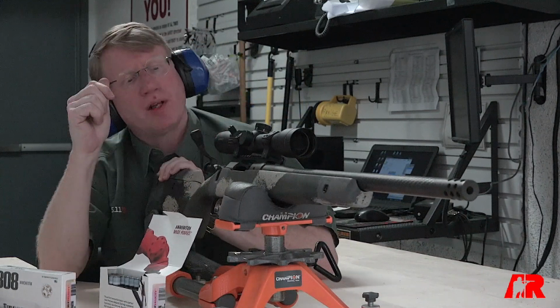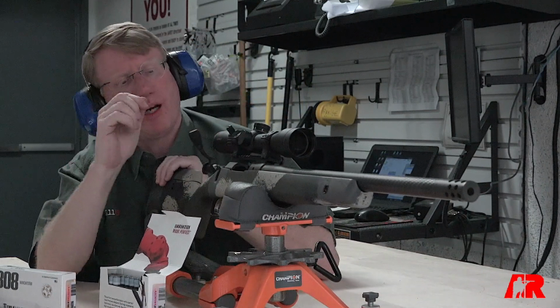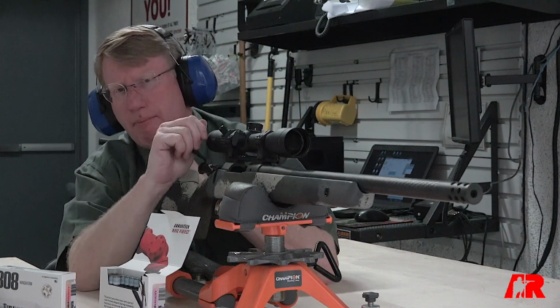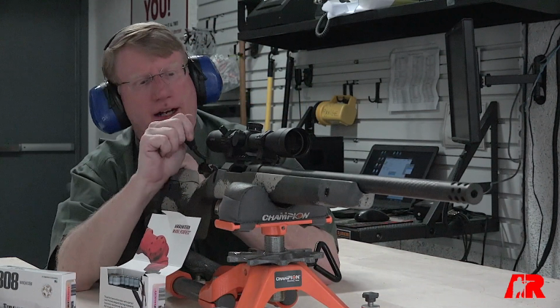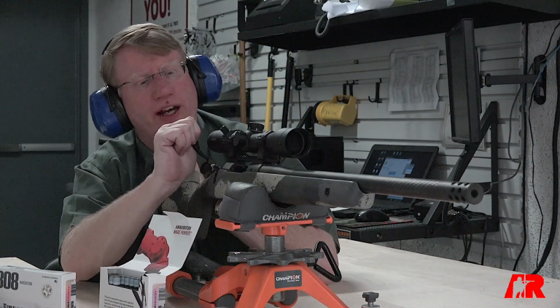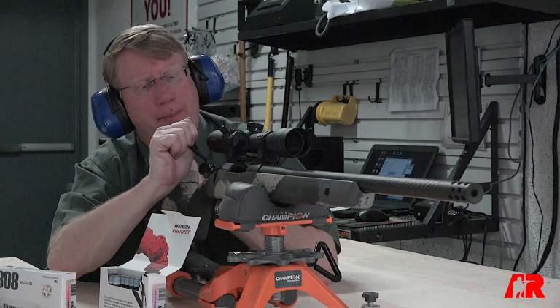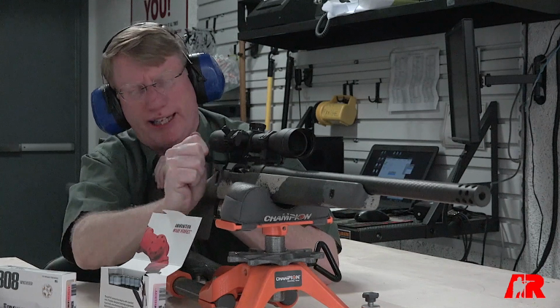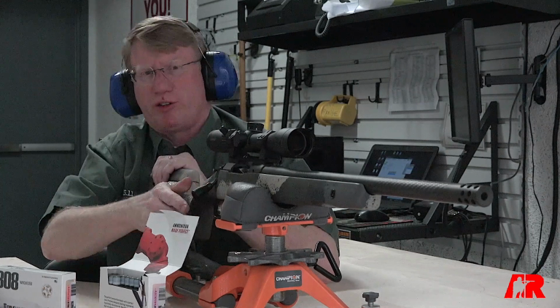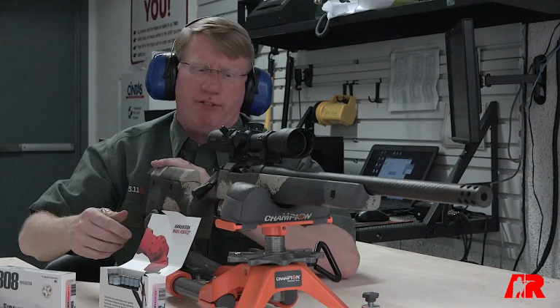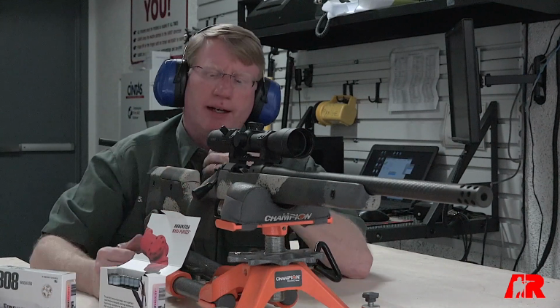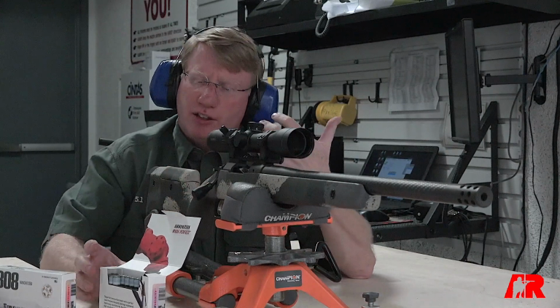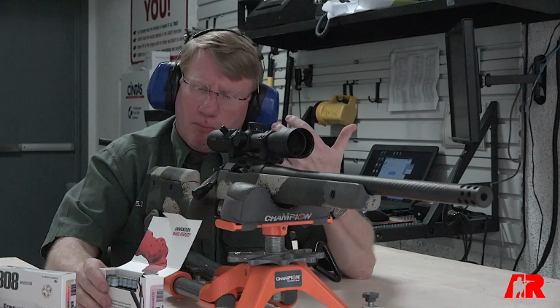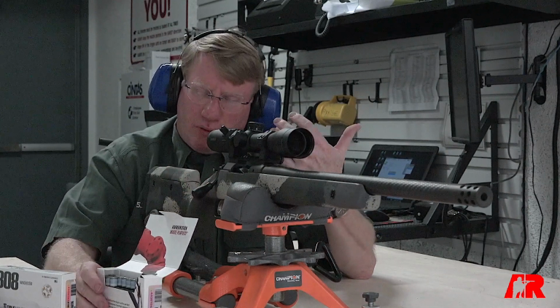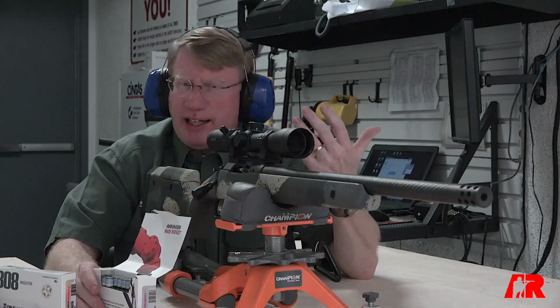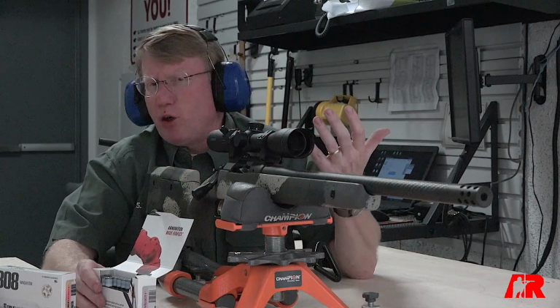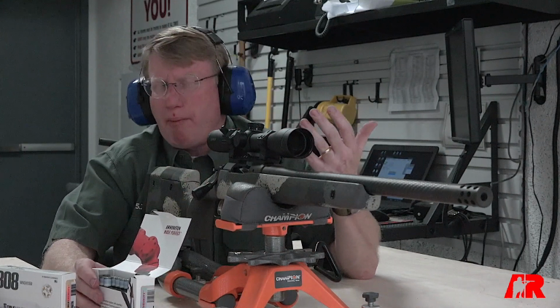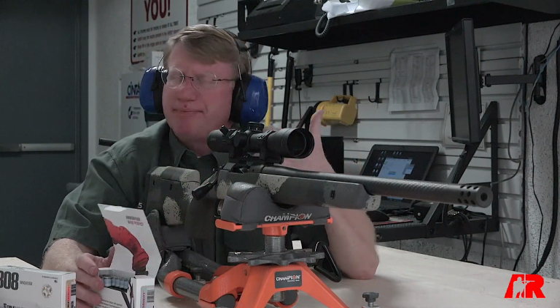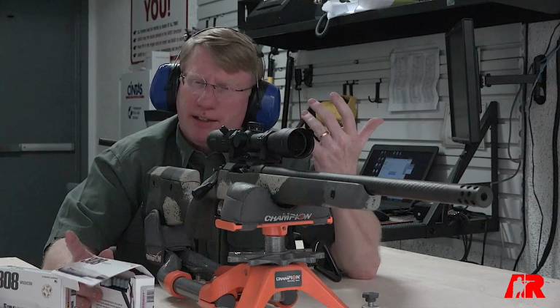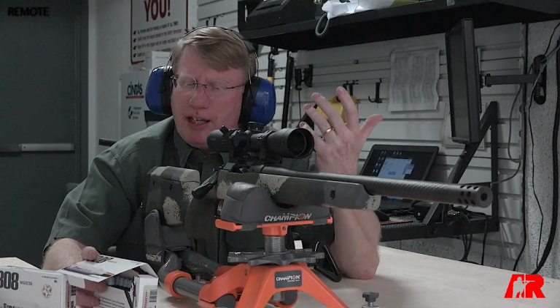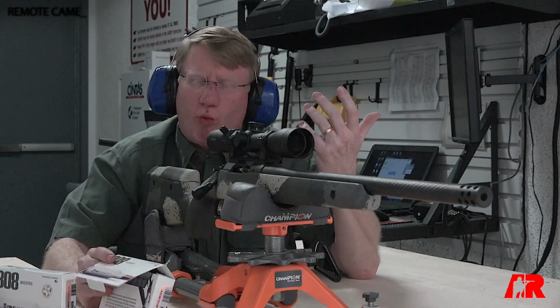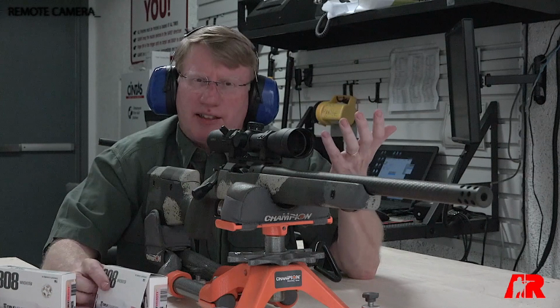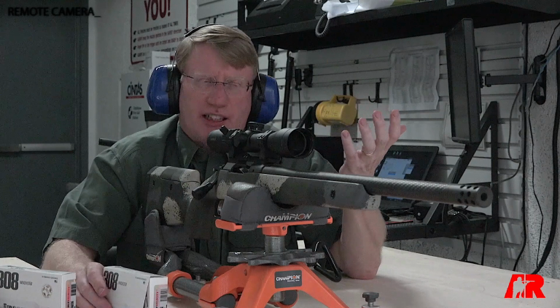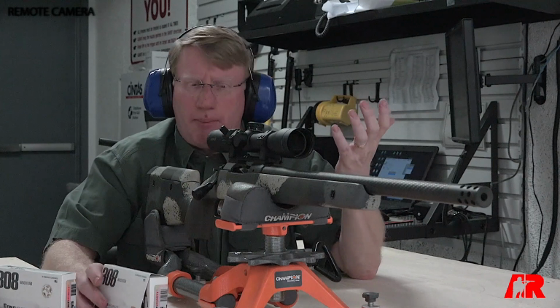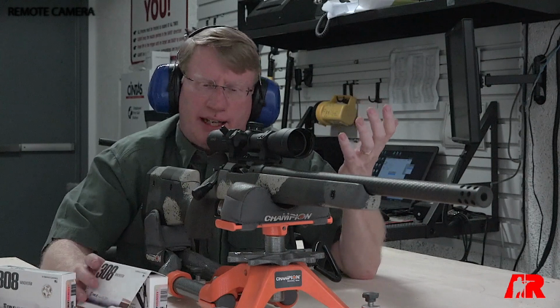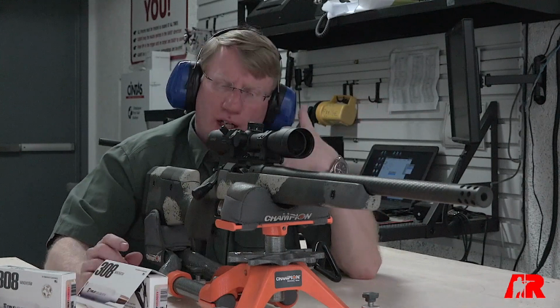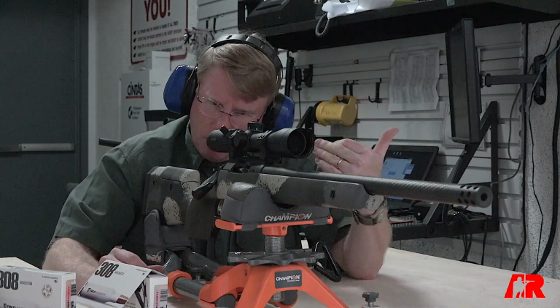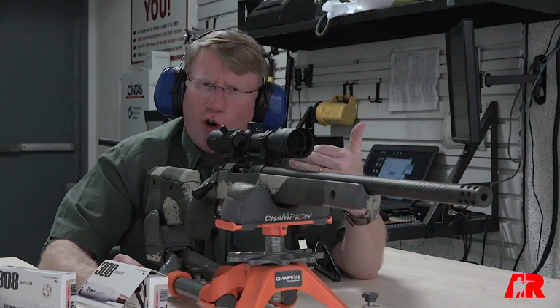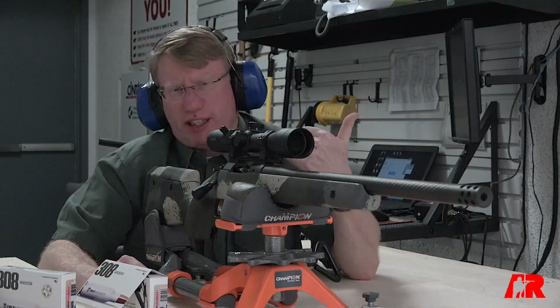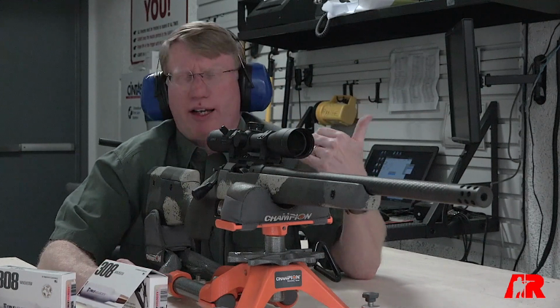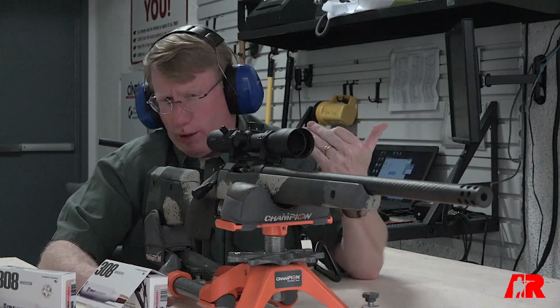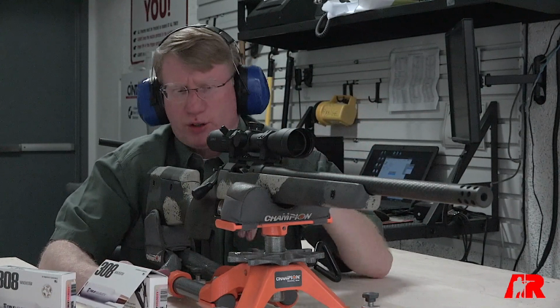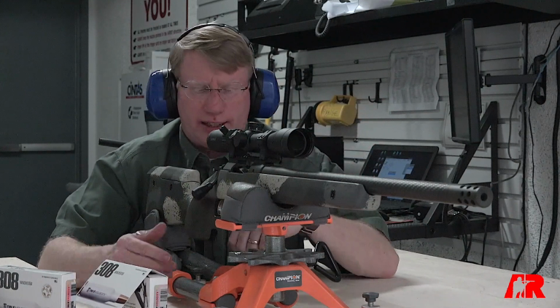I've been on some mountain hunts where I thought my boot laces were too heavy, but really, unless you're going up a mountain, the ammunition weight savings is not a big deal. It's the performance that you're looking for out of True Velocity.